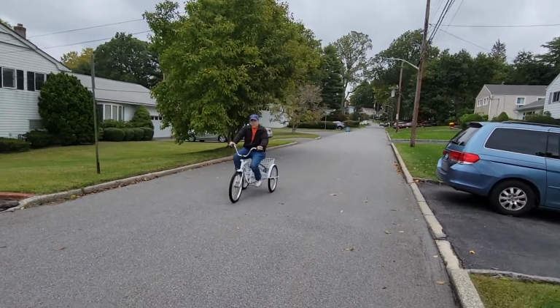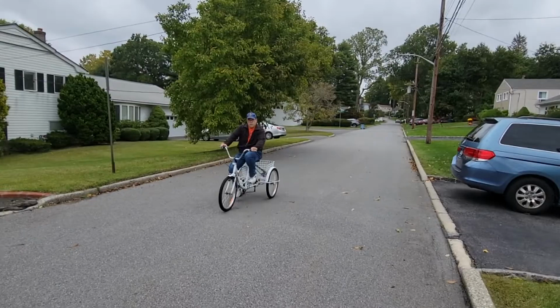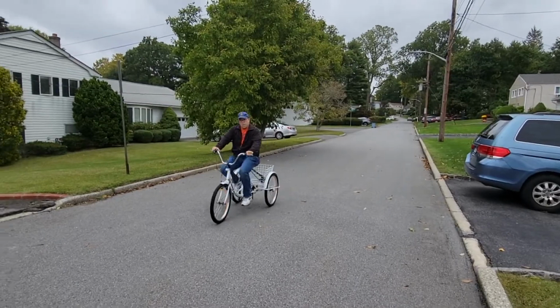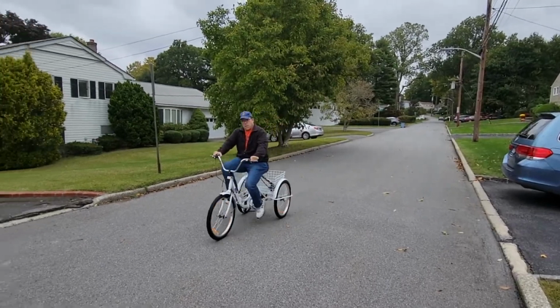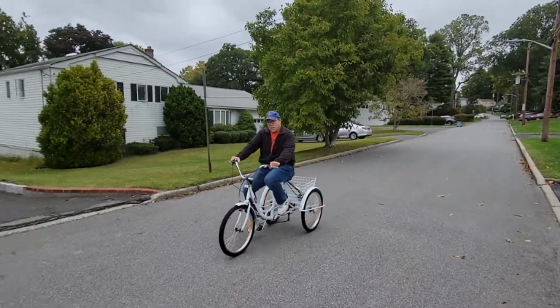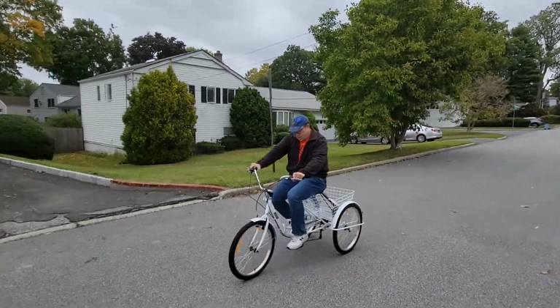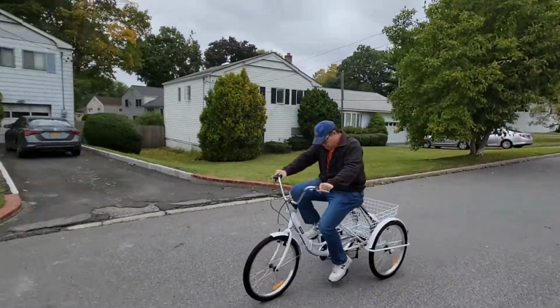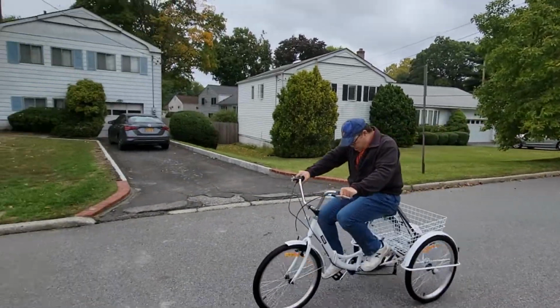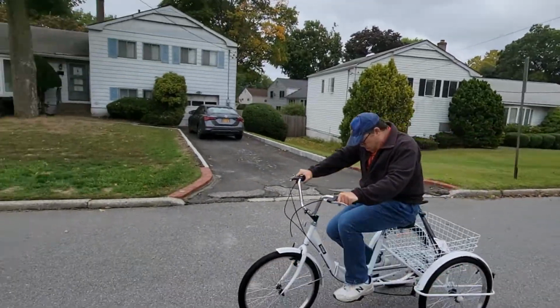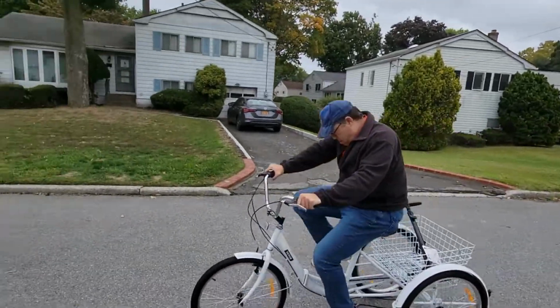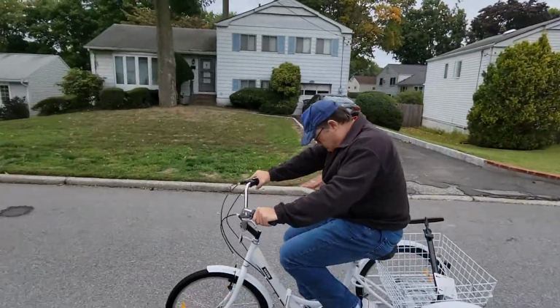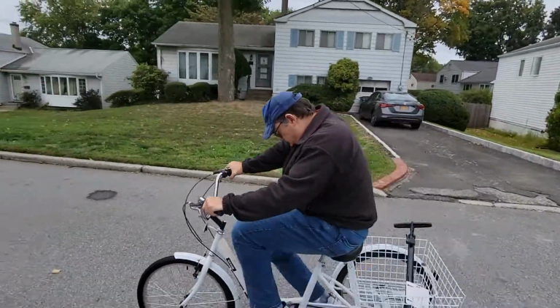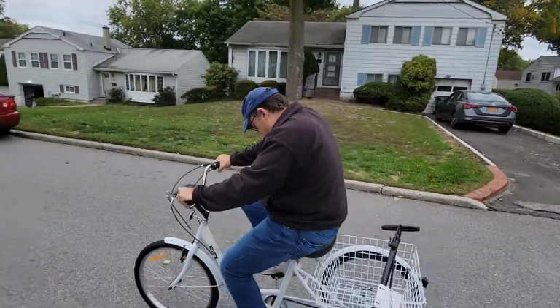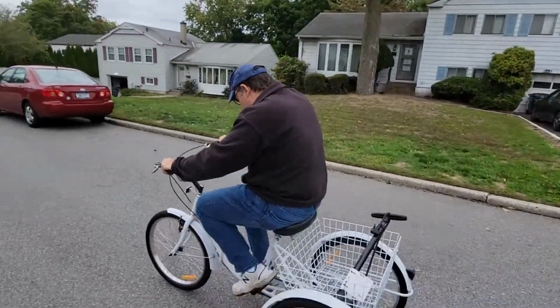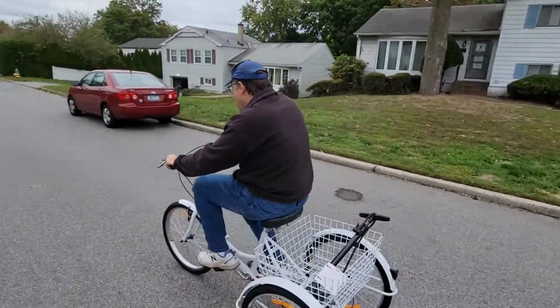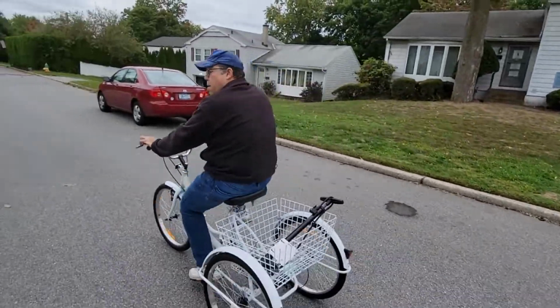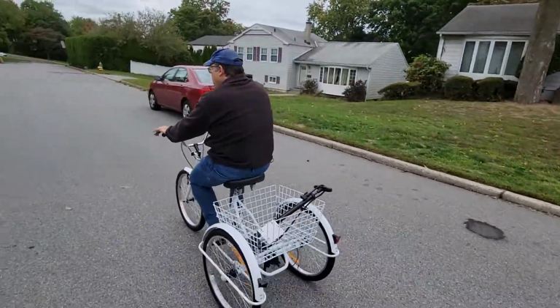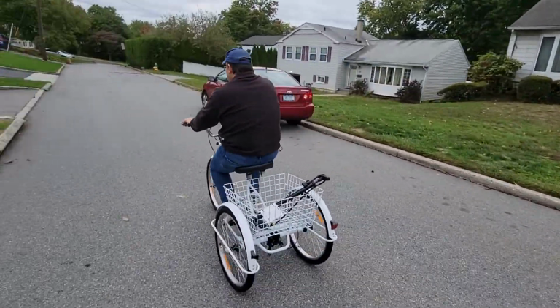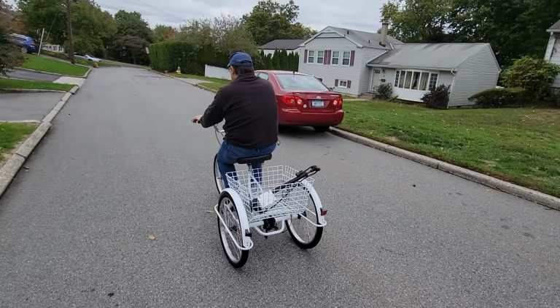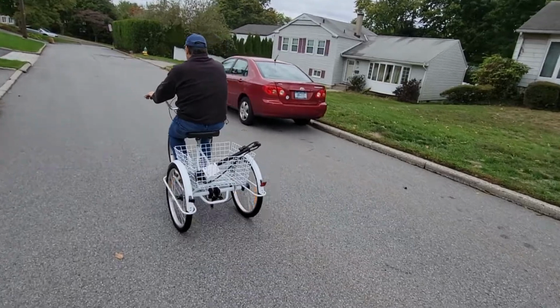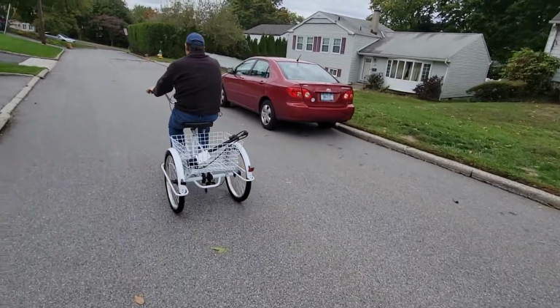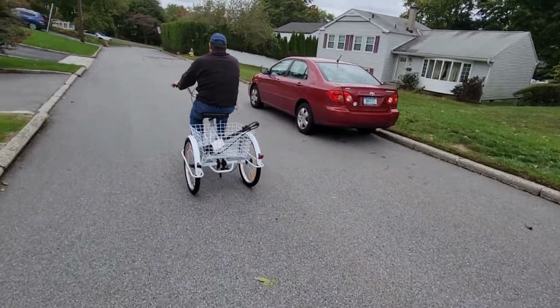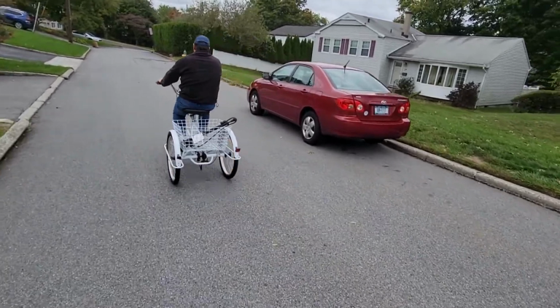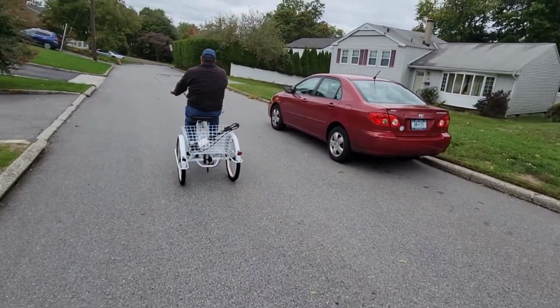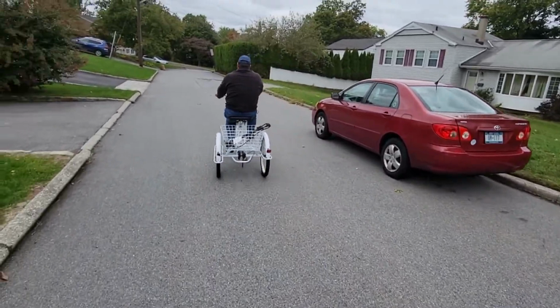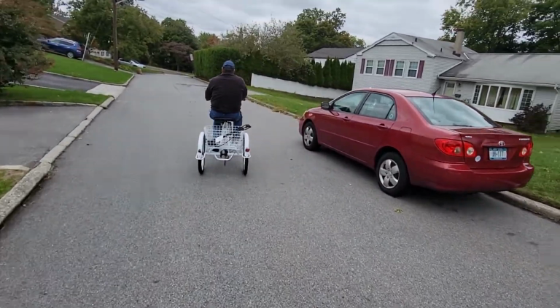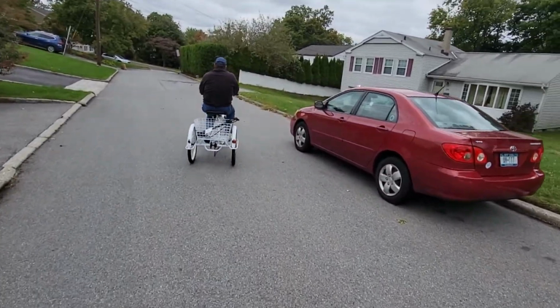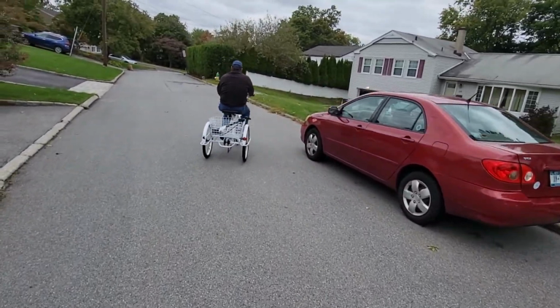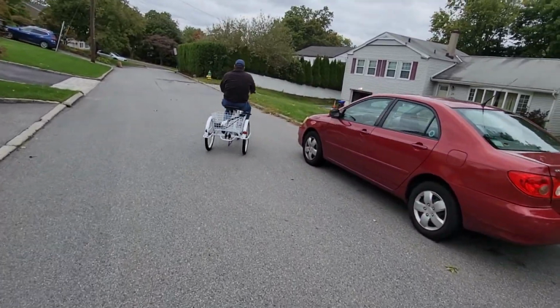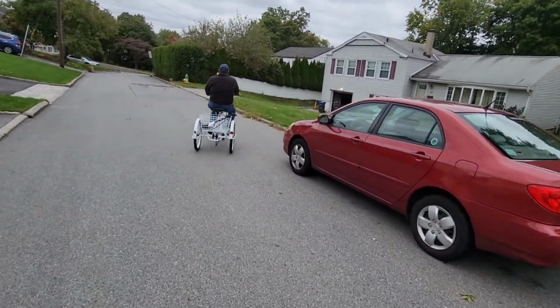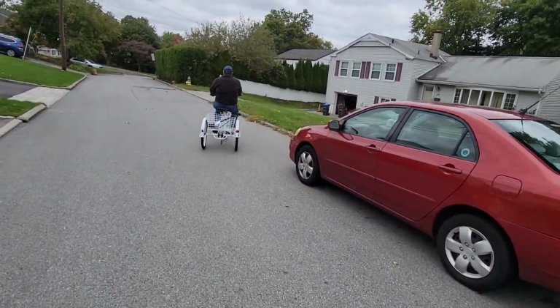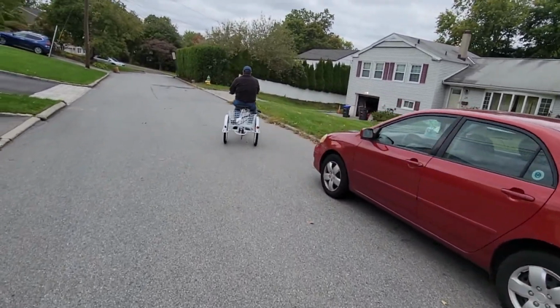Once you're sure that the brakes work, slowly pedal forward. Make sure you keep your eyes forward to make sure you don't crash into anything.